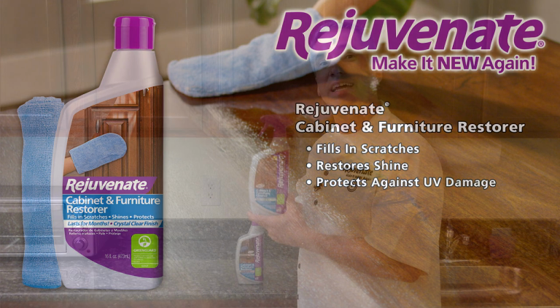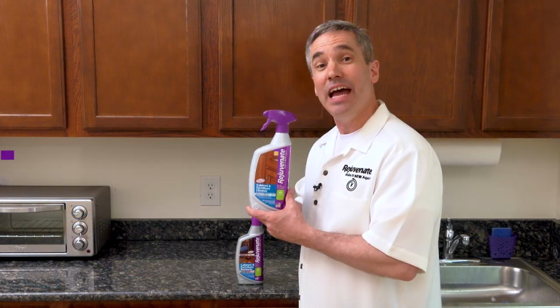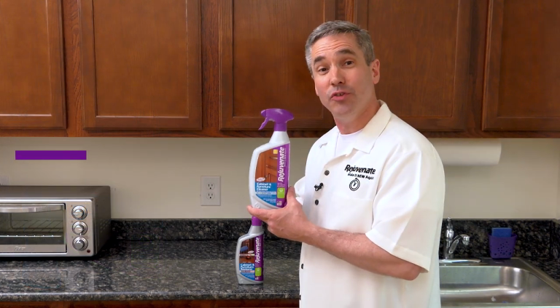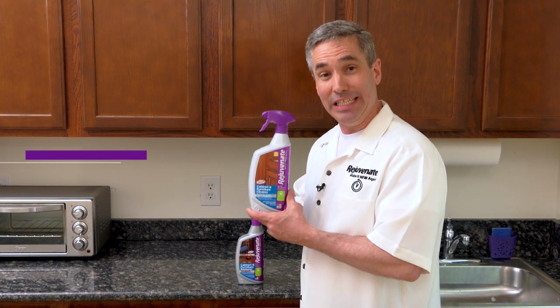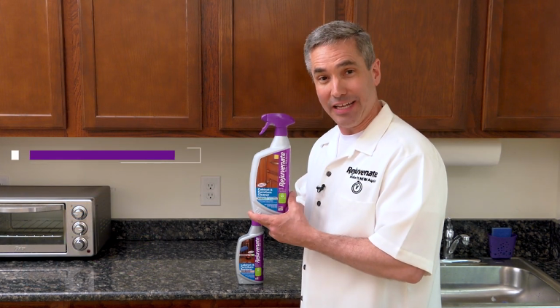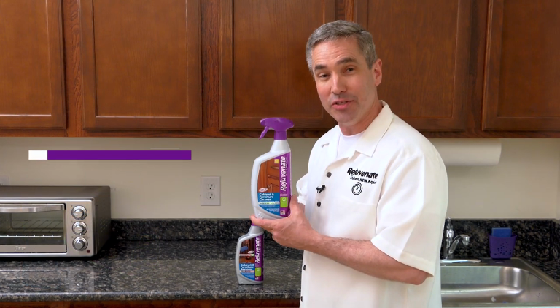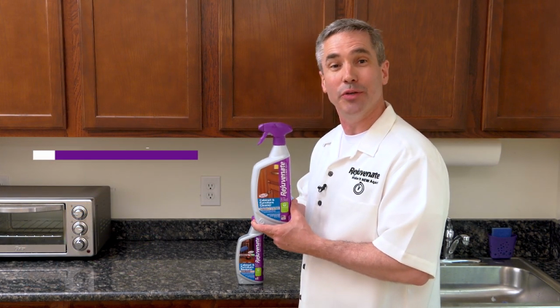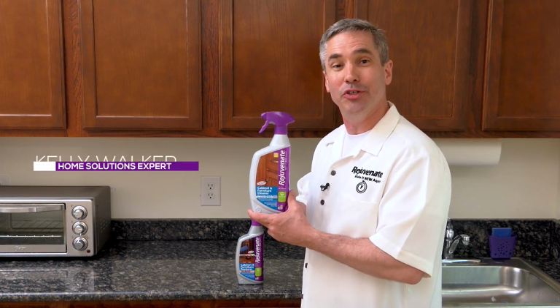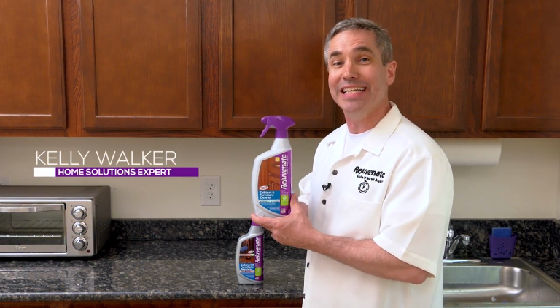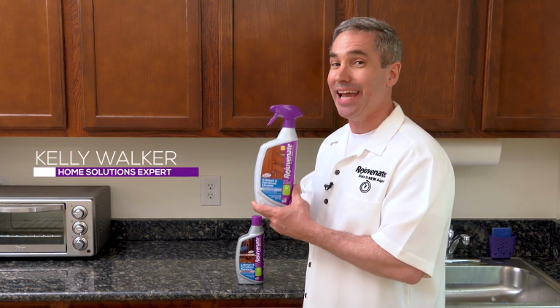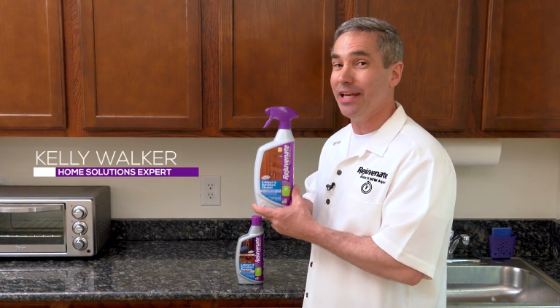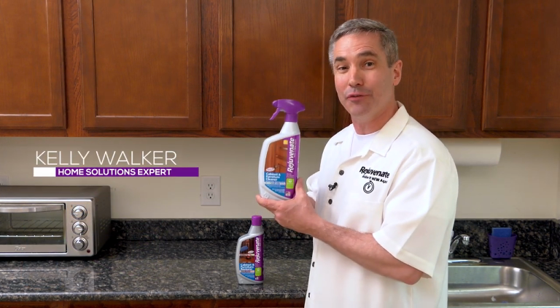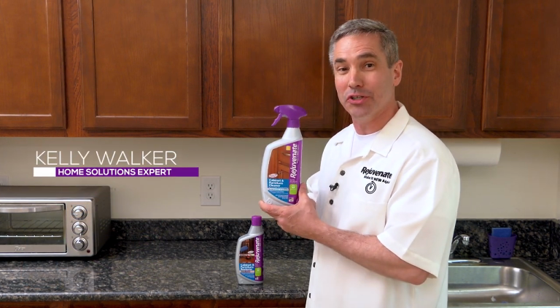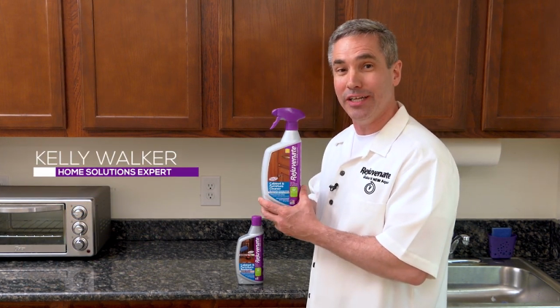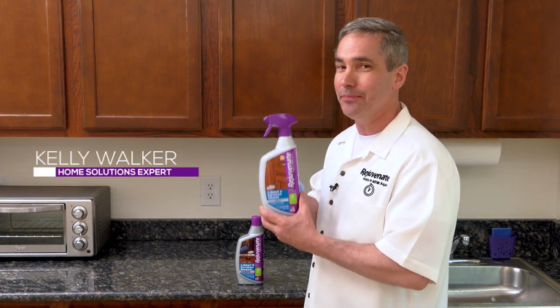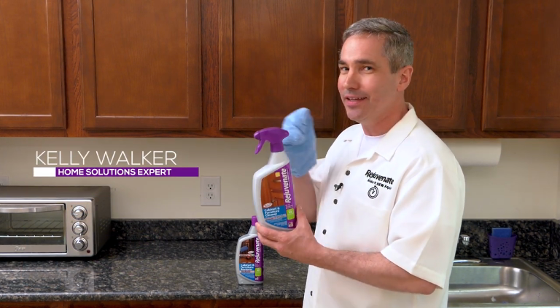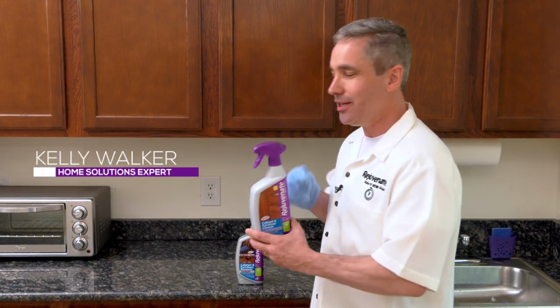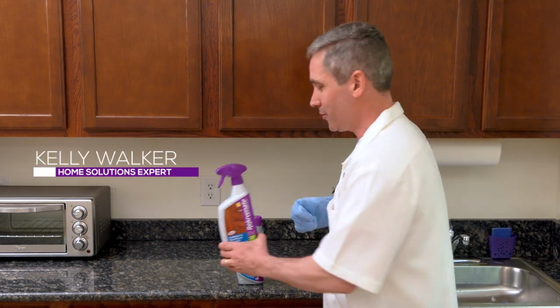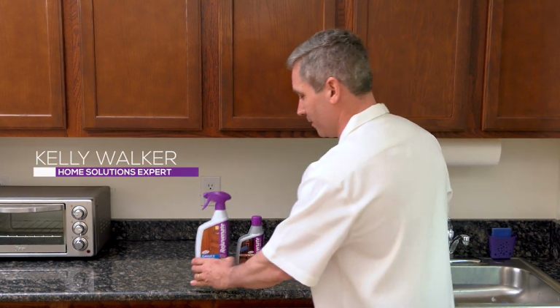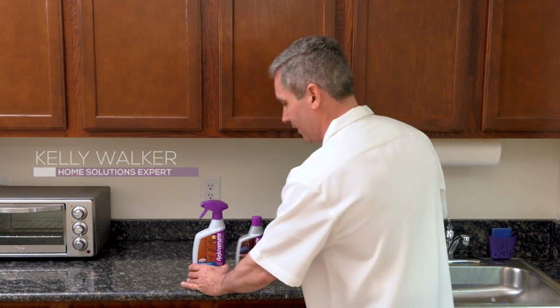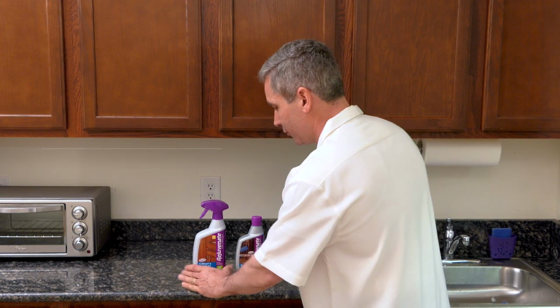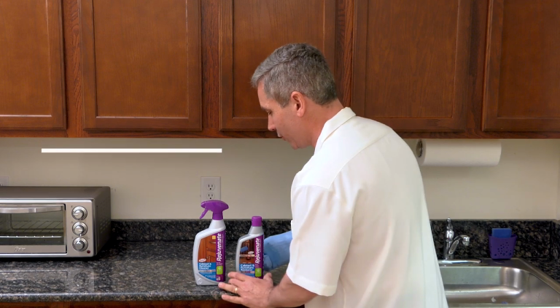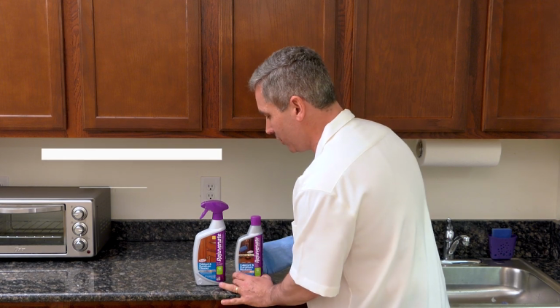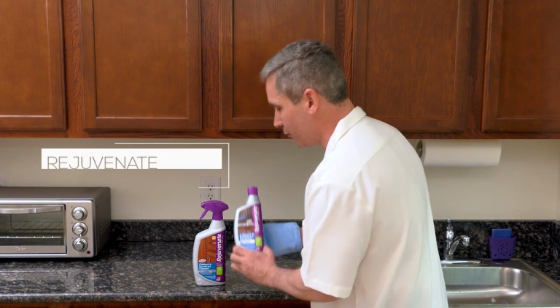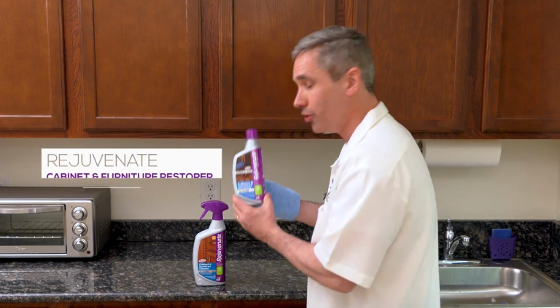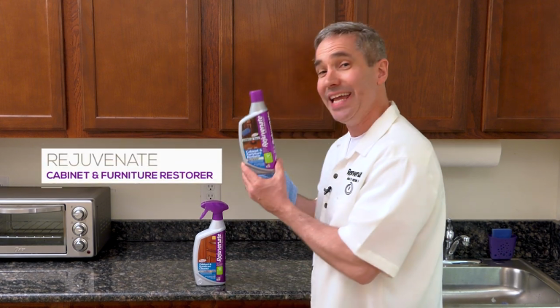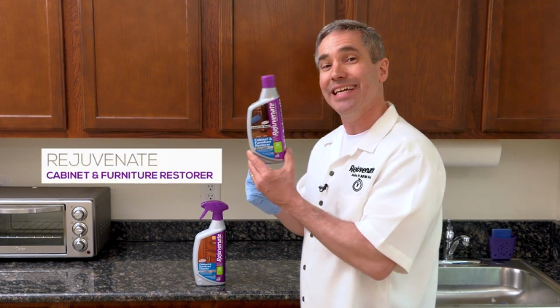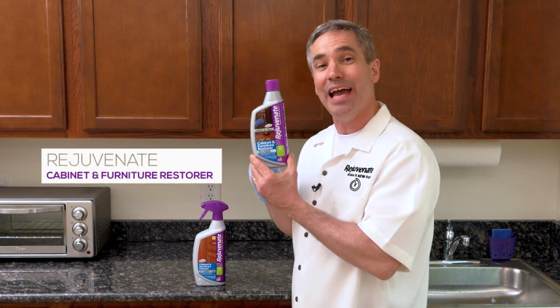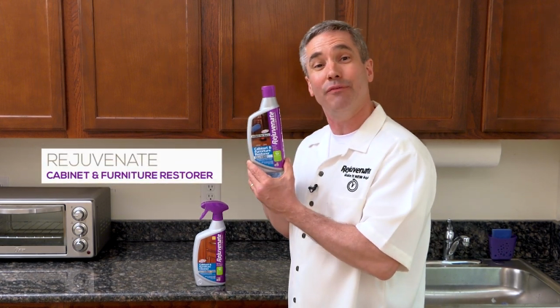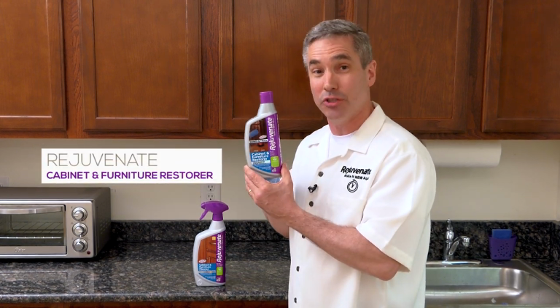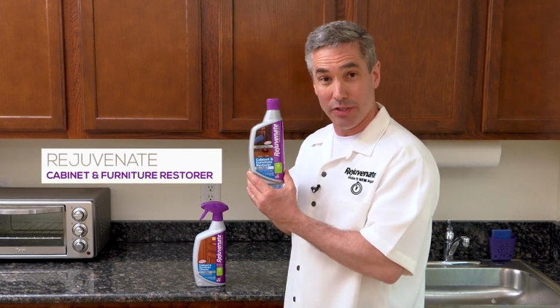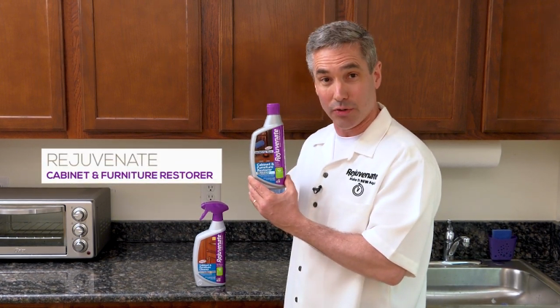Now that you've cleaned your cabinets using Rejuvenate's Cabinet and Furniture Cleaner, now you can restore them. To restore them, you use Rejuvenate Cabinet and Furniture Restore.